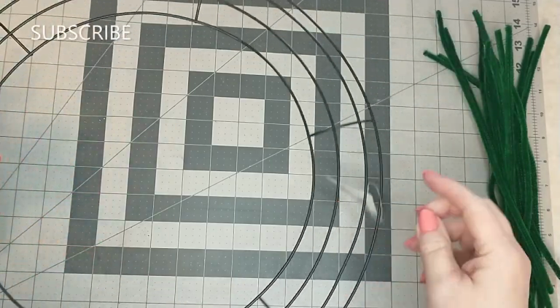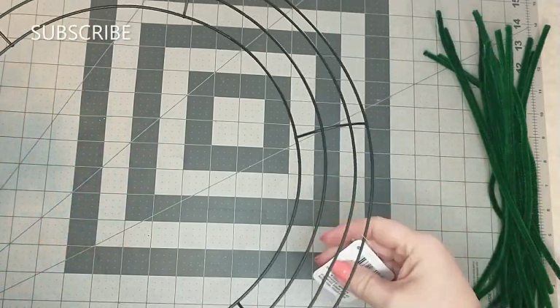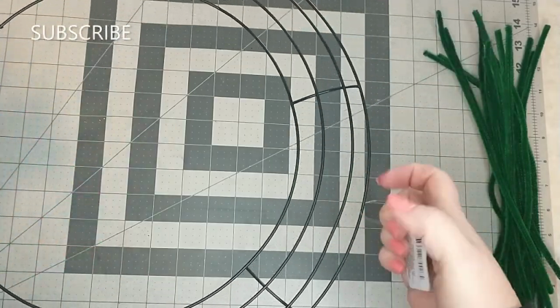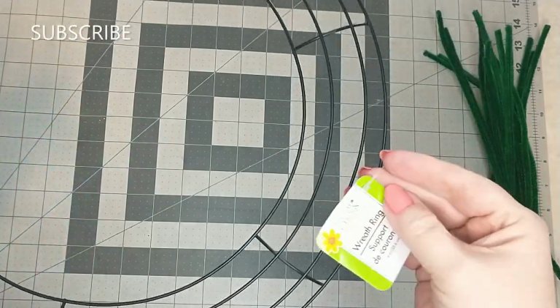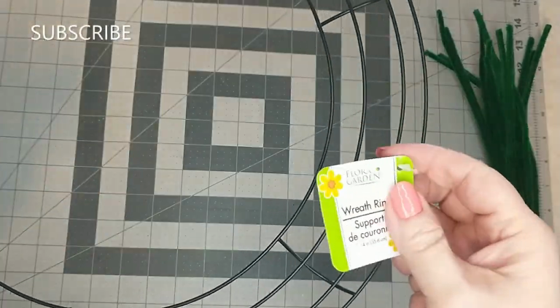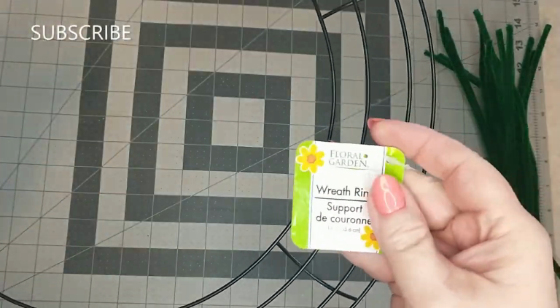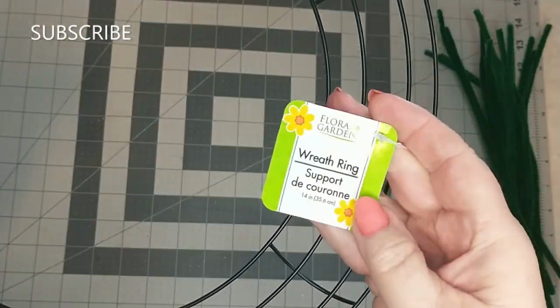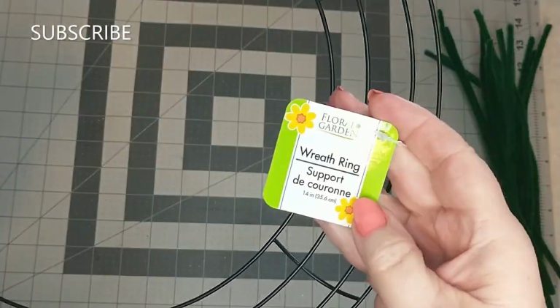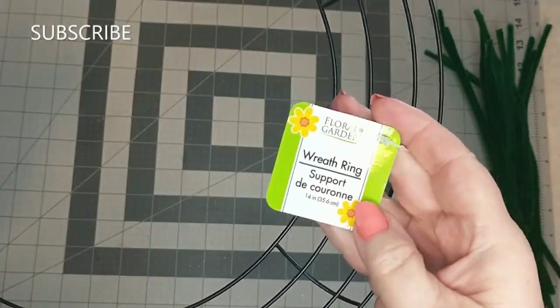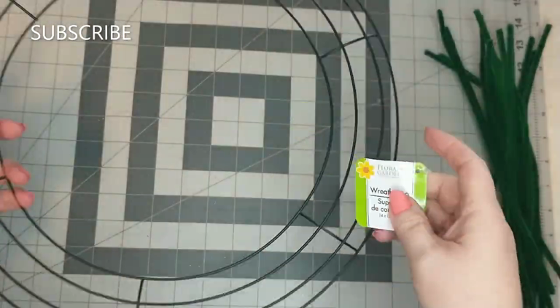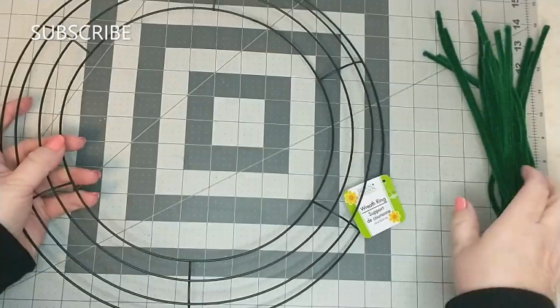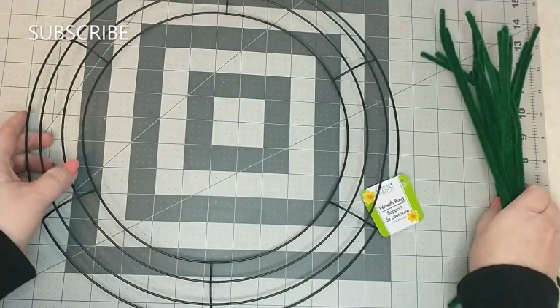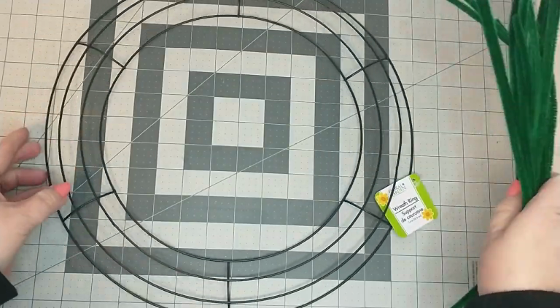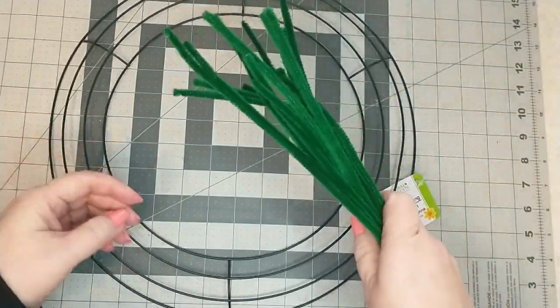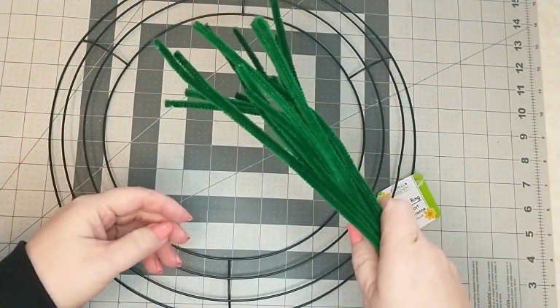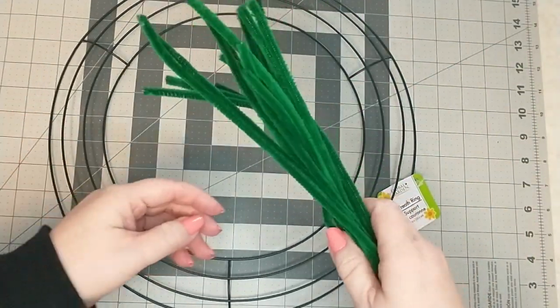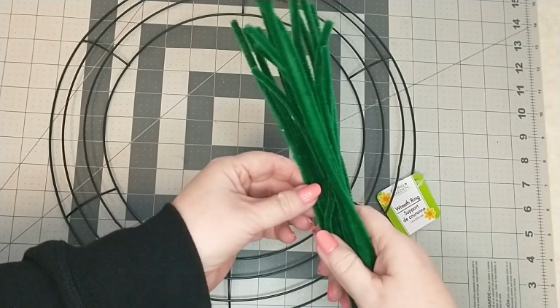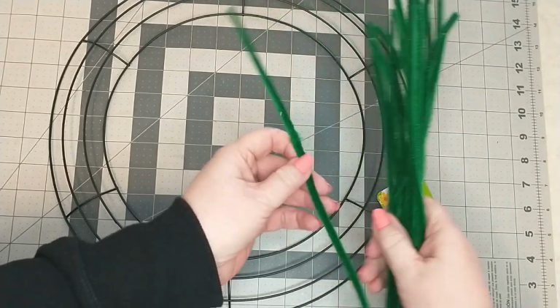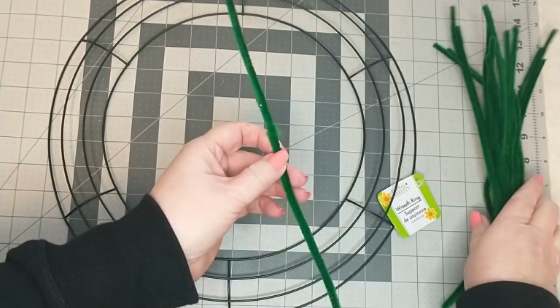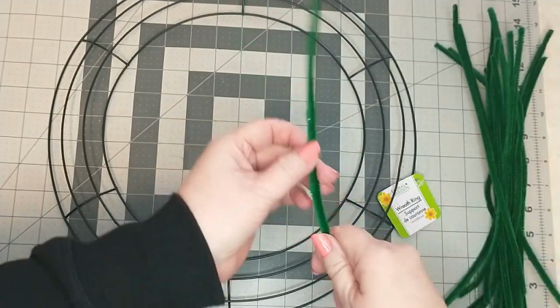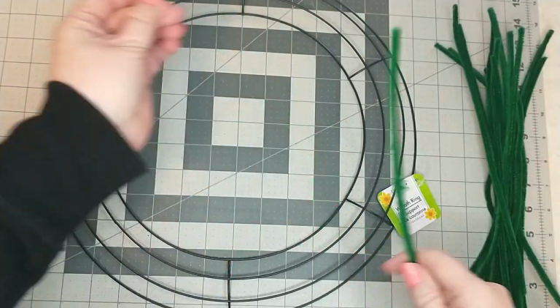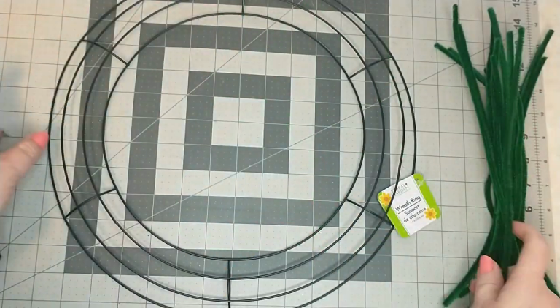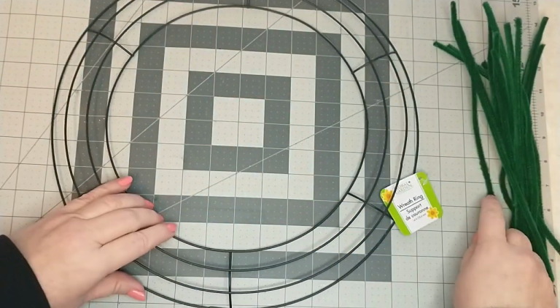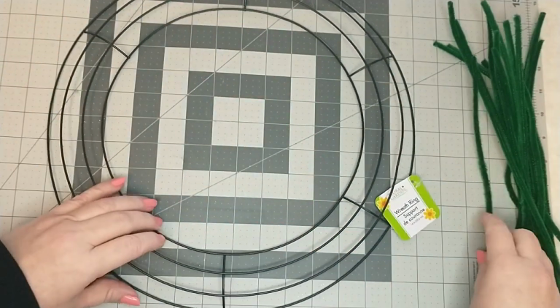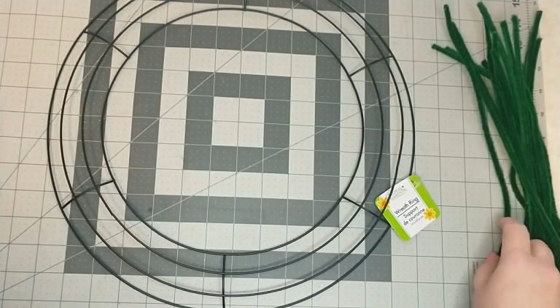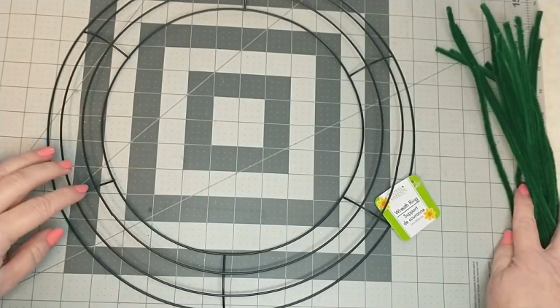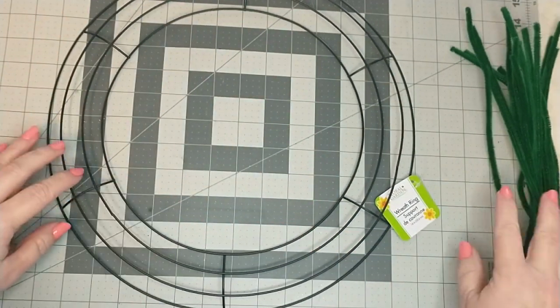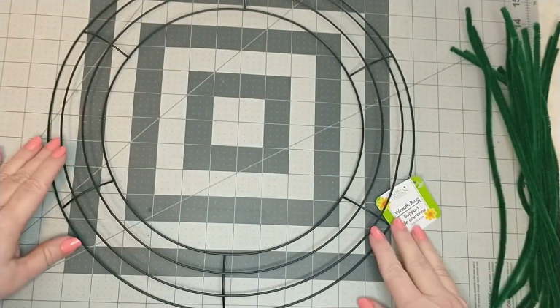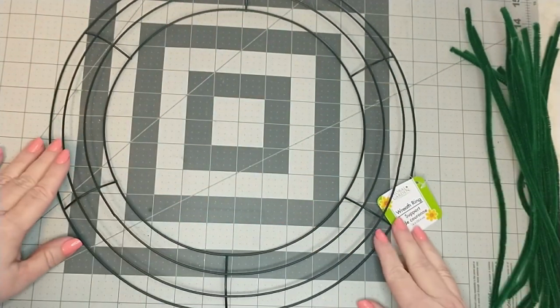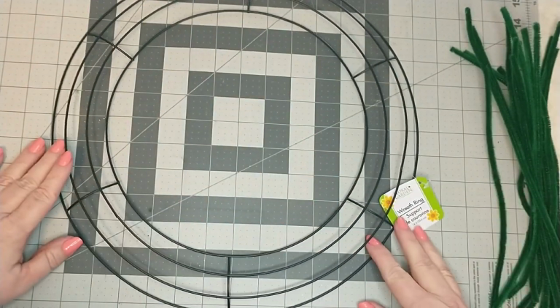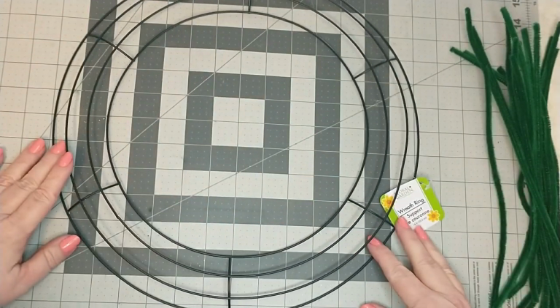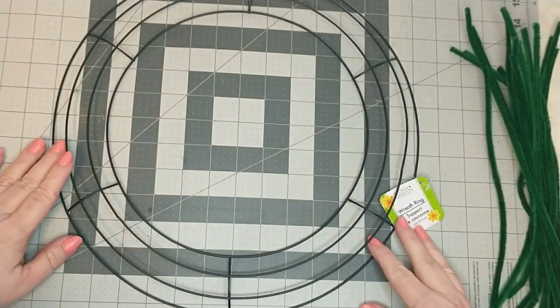I will be using a 14-inch Dollar Tree wreath ring and 18 pipe cleaners. First I'm going to wire the wreath ring.